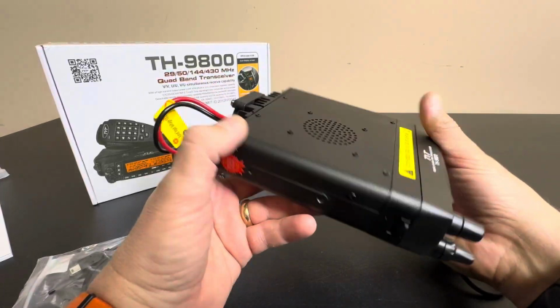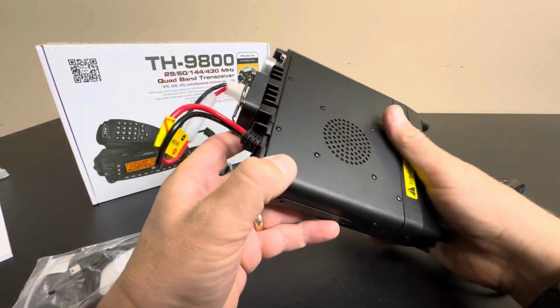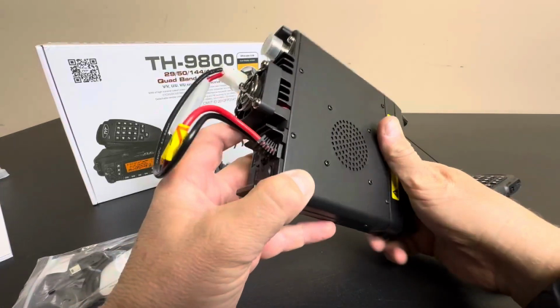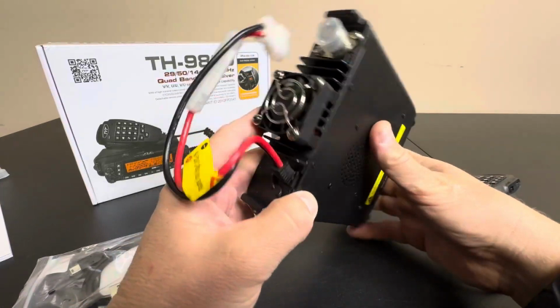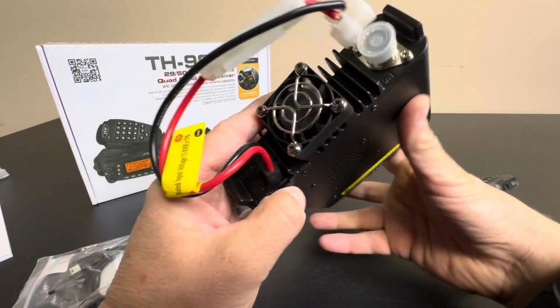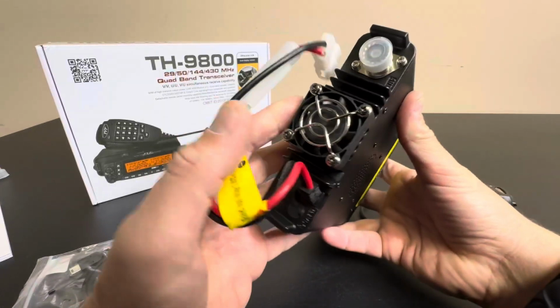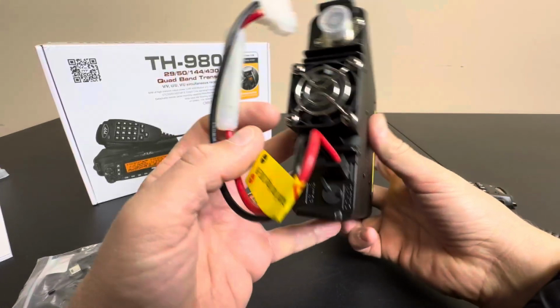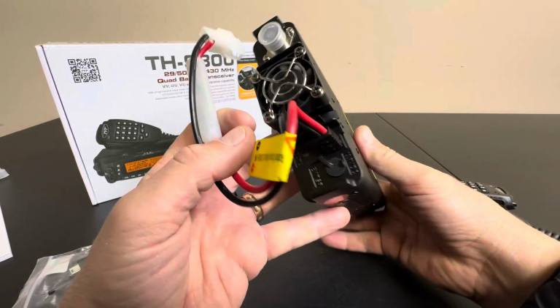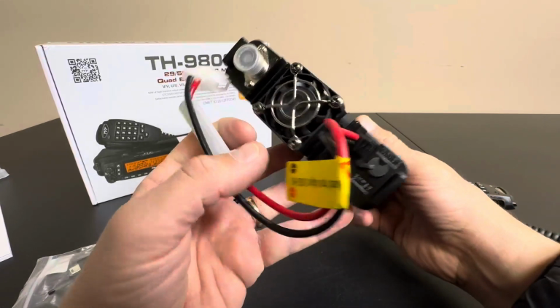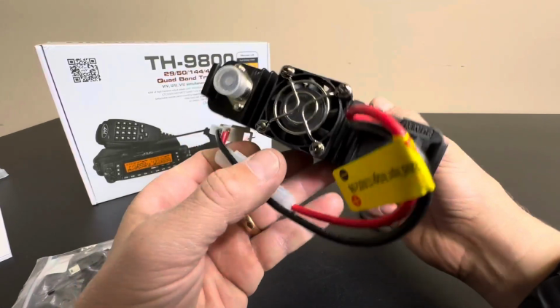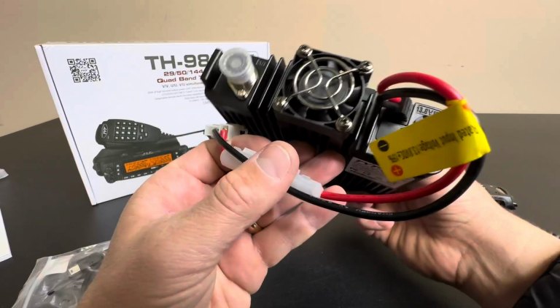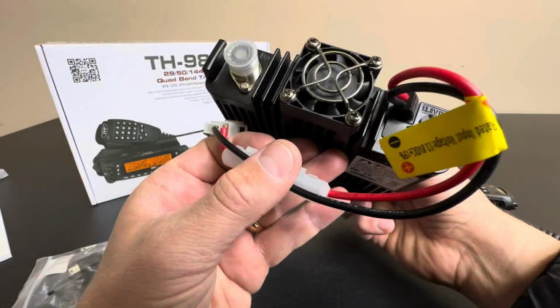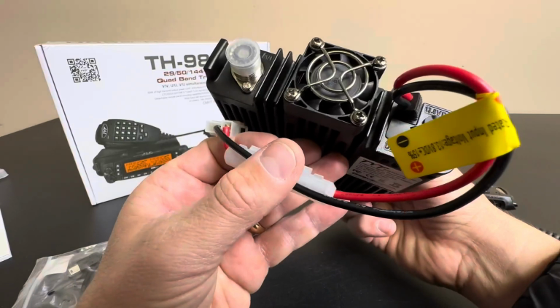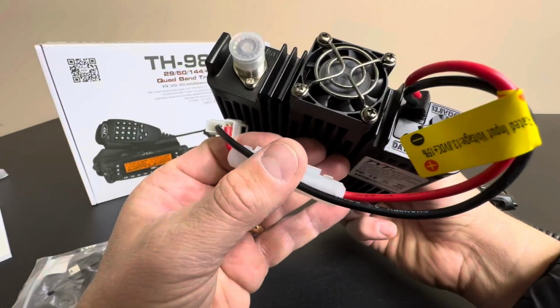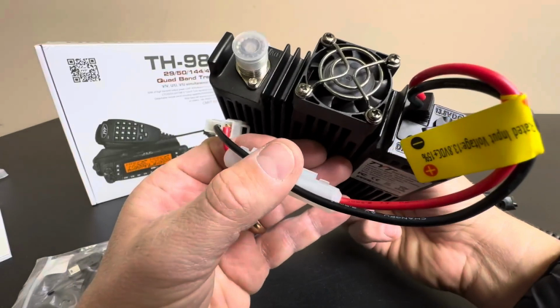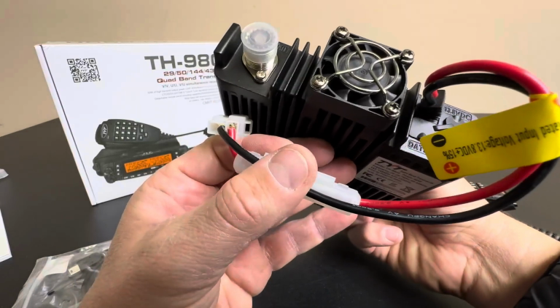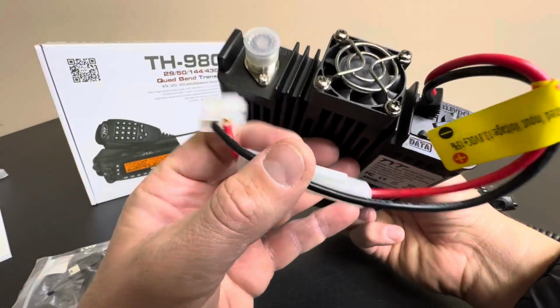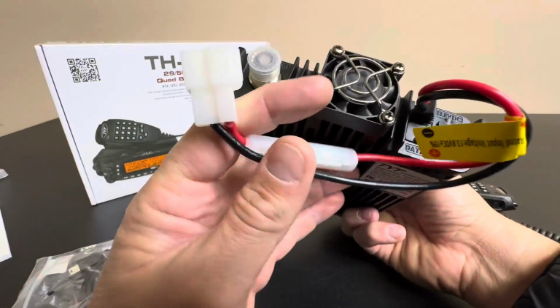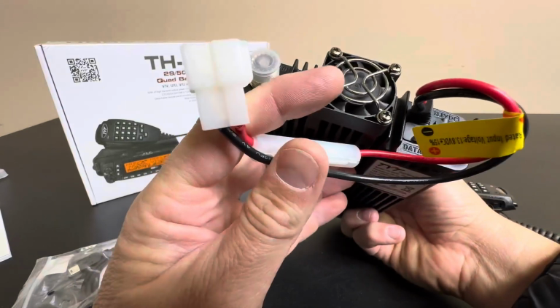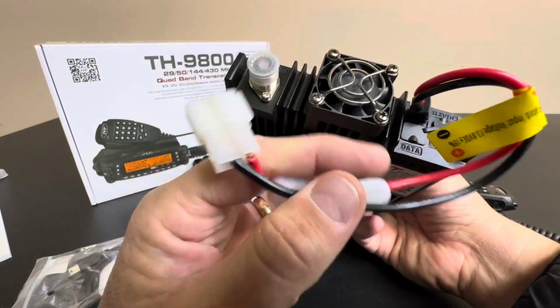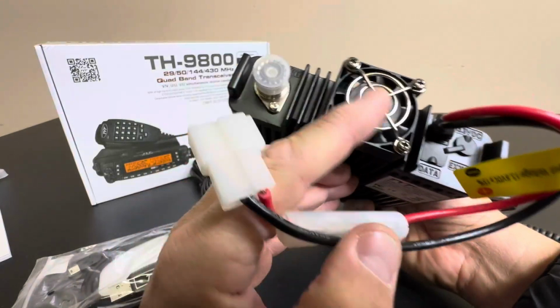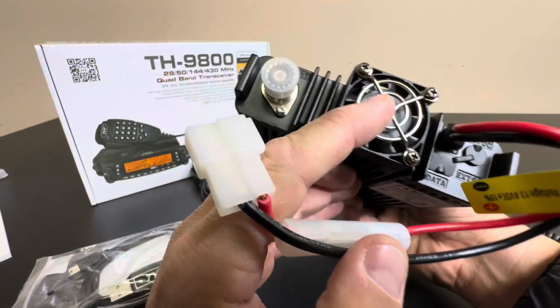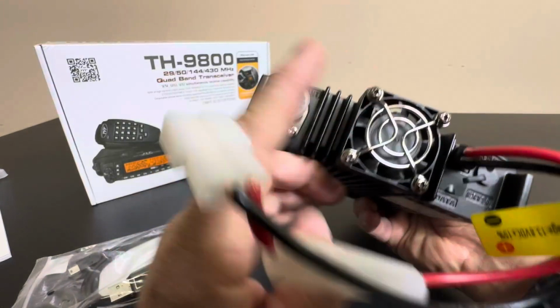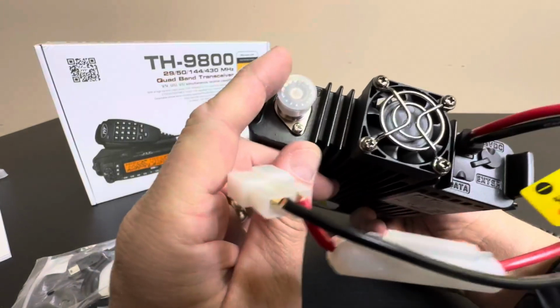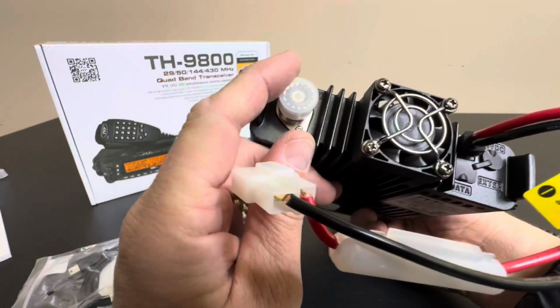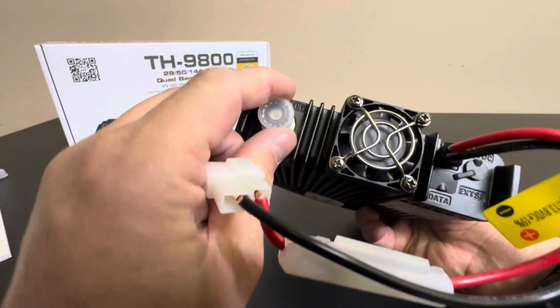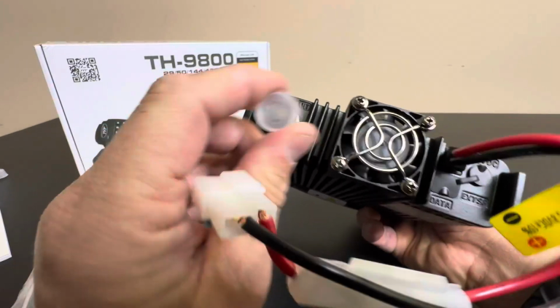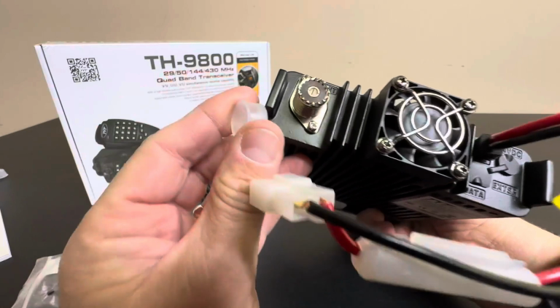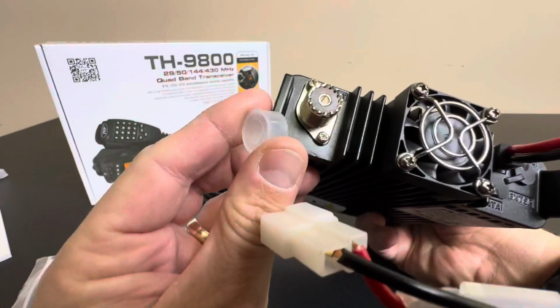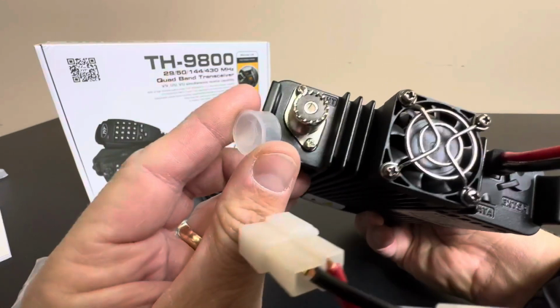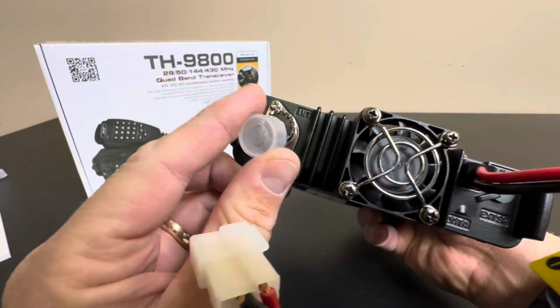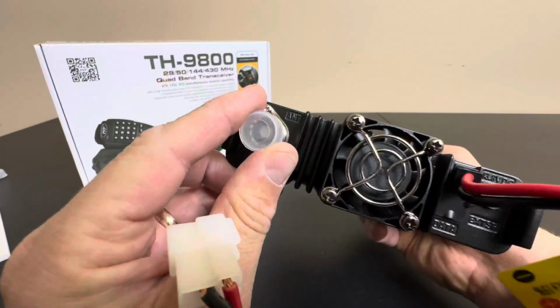I'll just give you a closer look at the back of the unit. So you have your power here, a fan, and then of course this is going to be your antenna port right there.